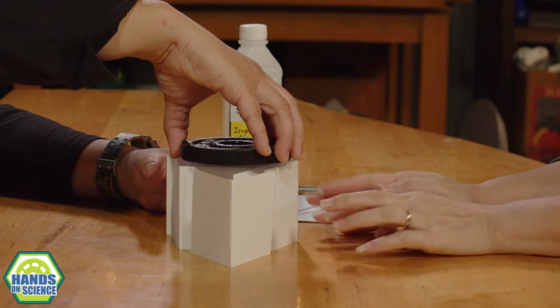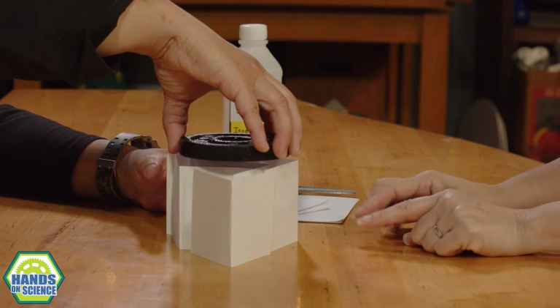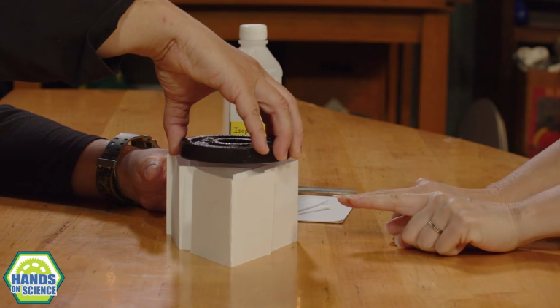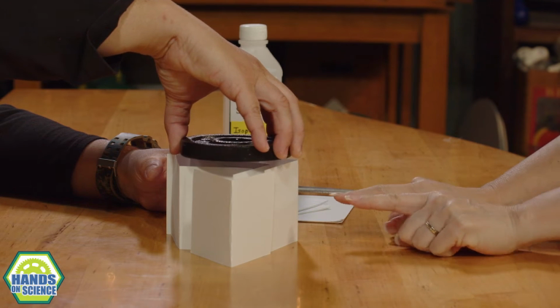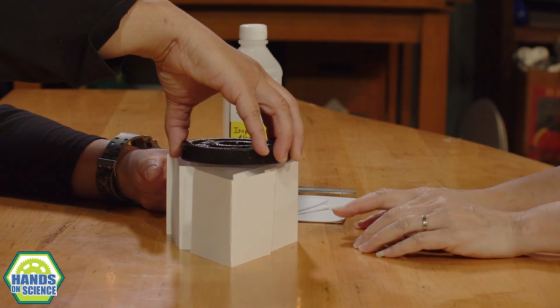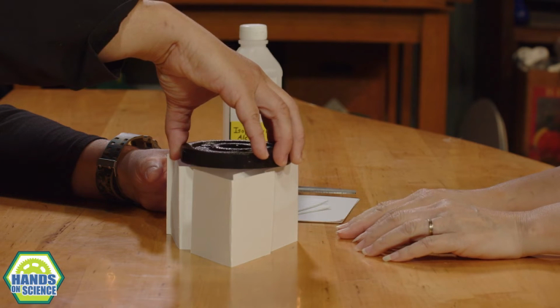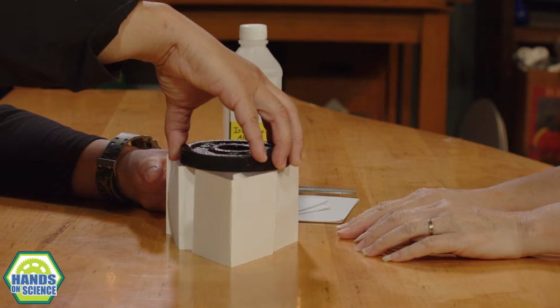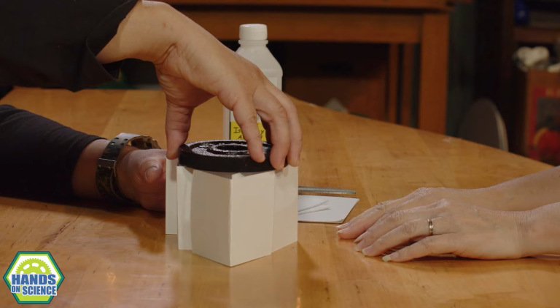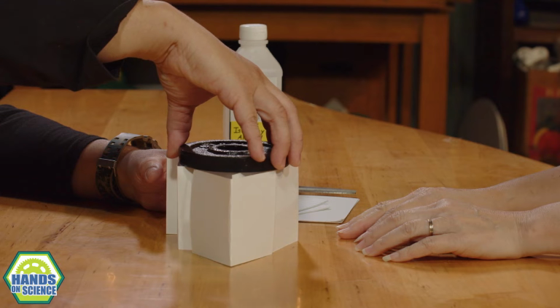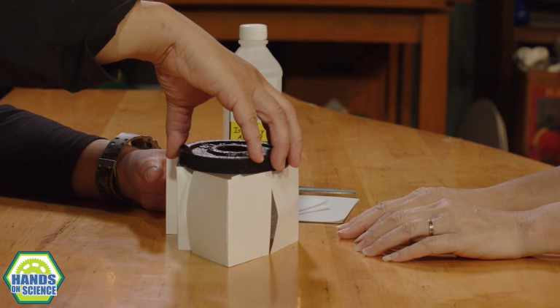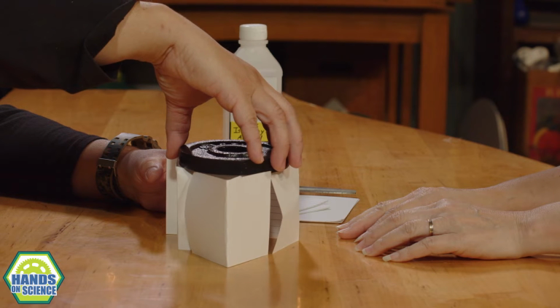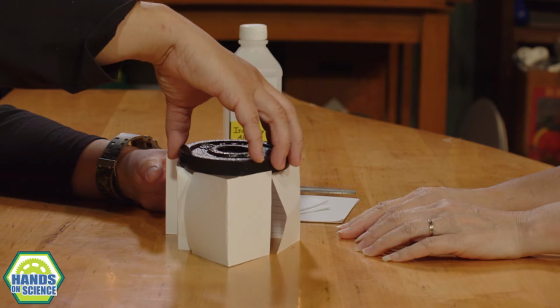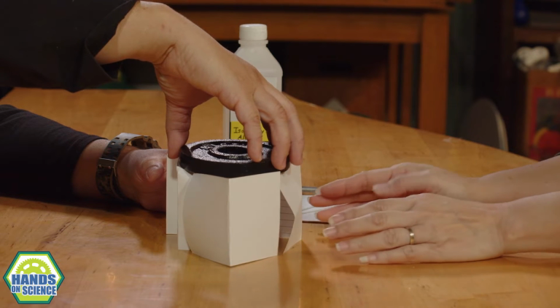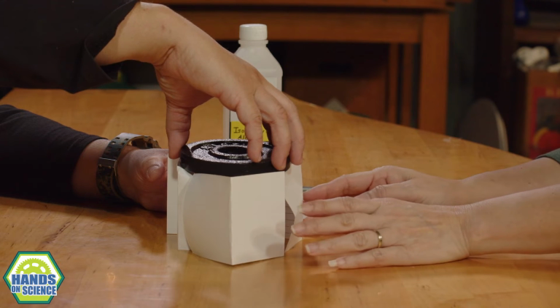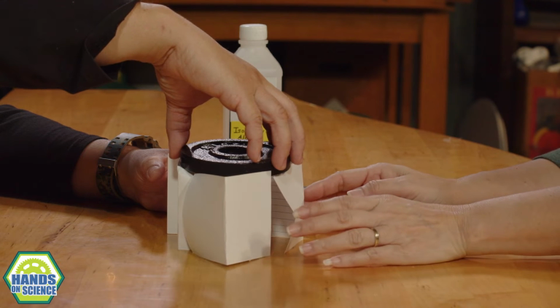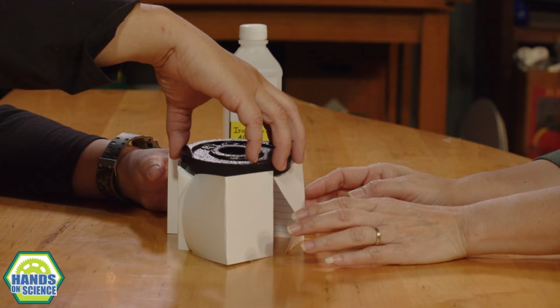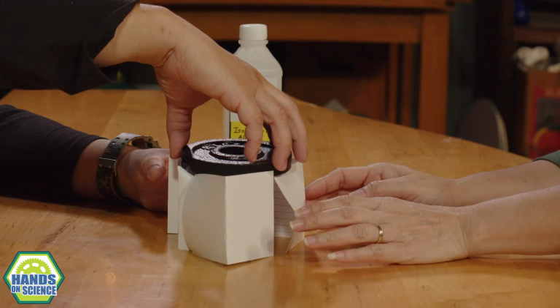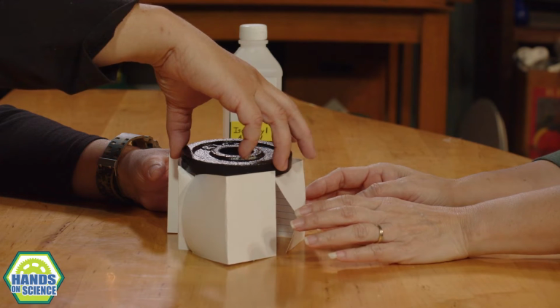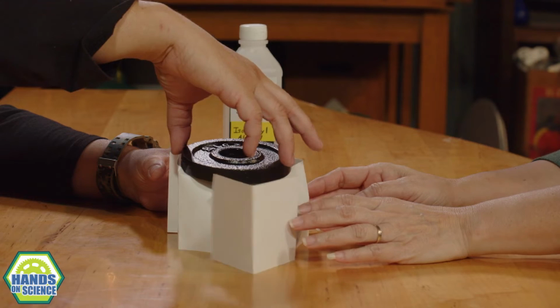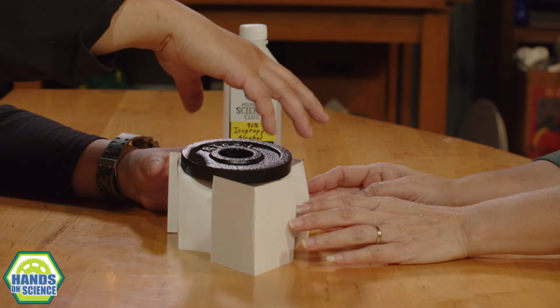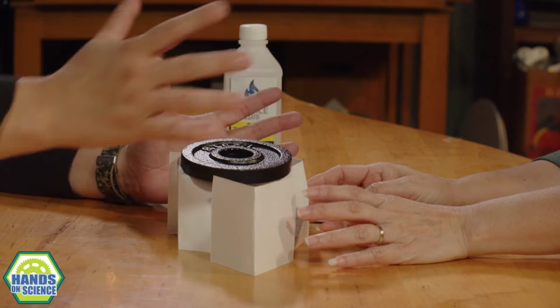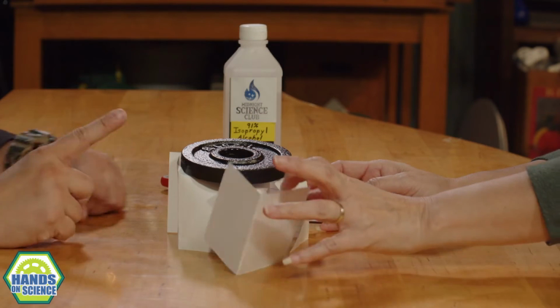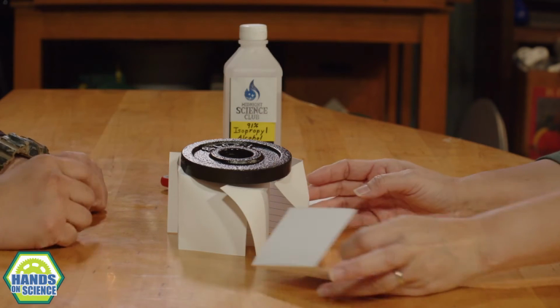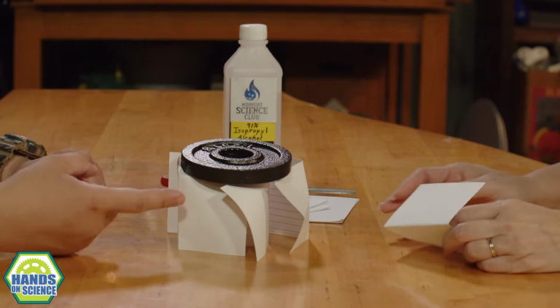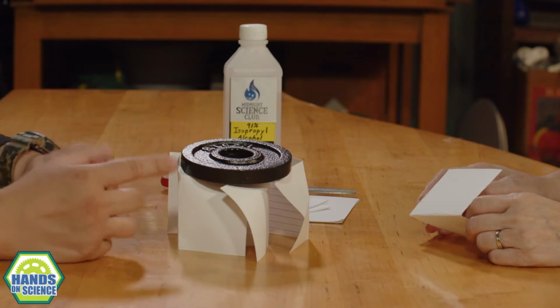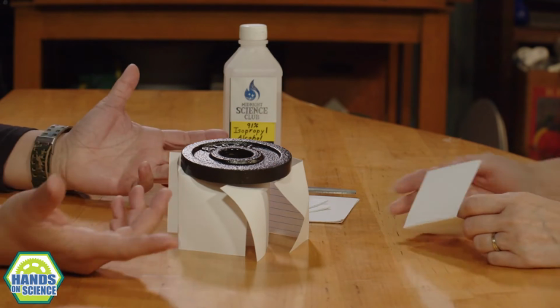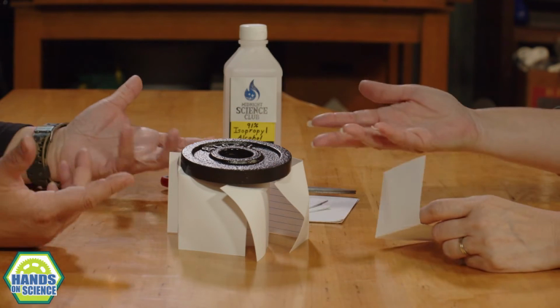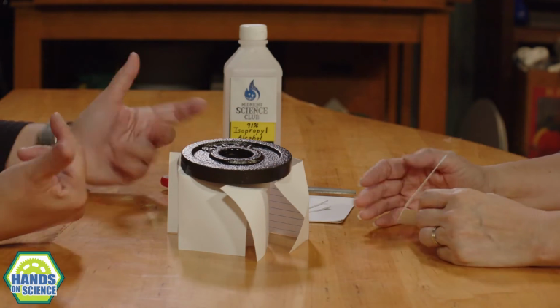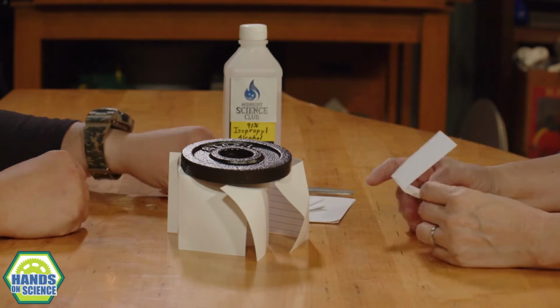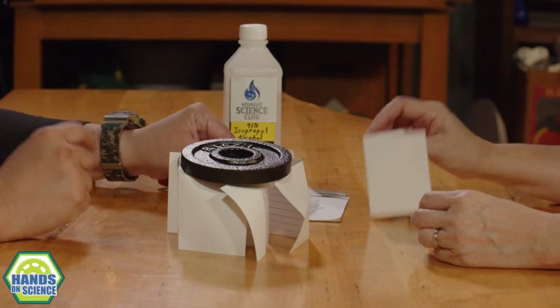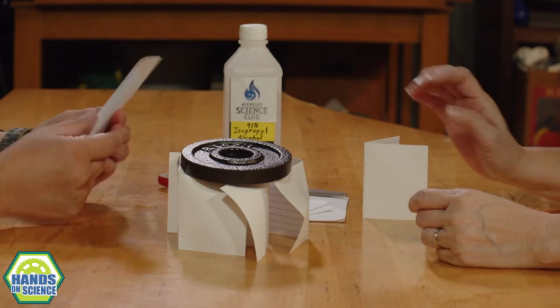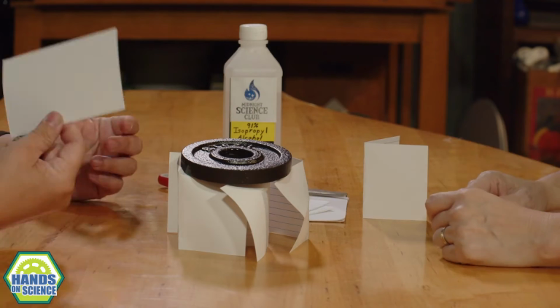This doesn't work. I have another idea for us. It will... oh, it's trying to work. It's trying to work. It did work! Well, maybe not very well, but it's holding up. So I have another idea I want to try.